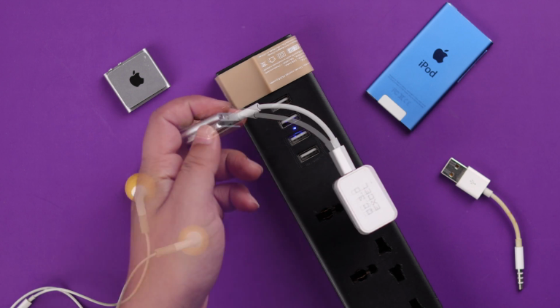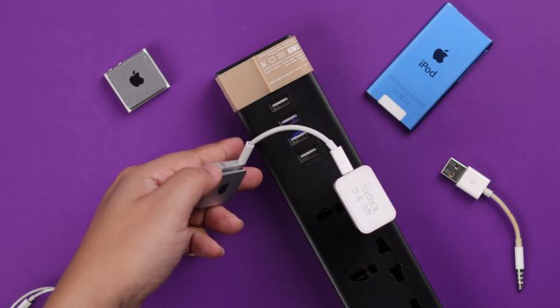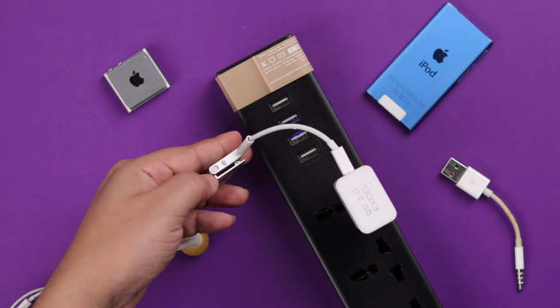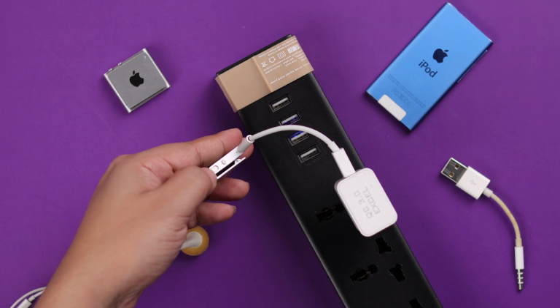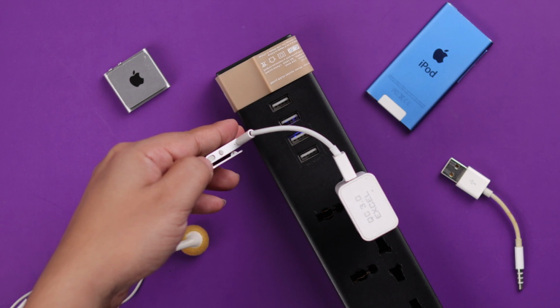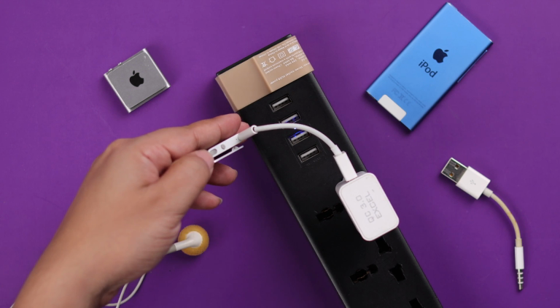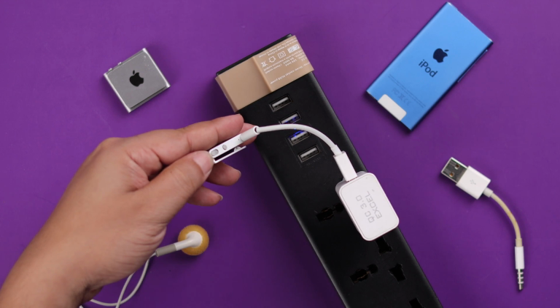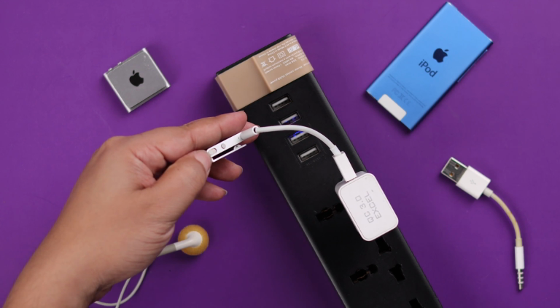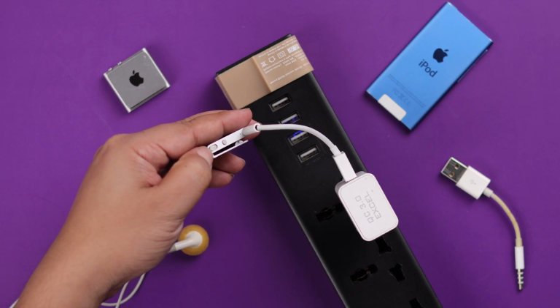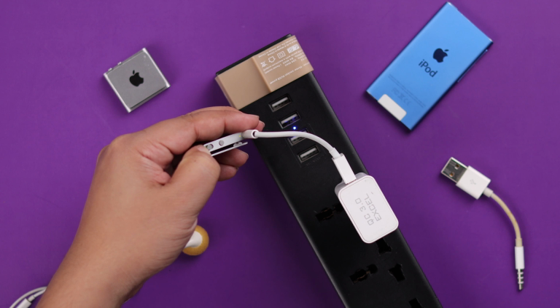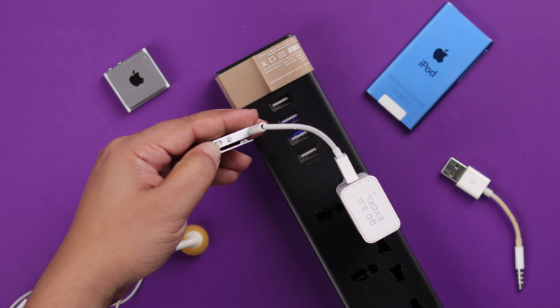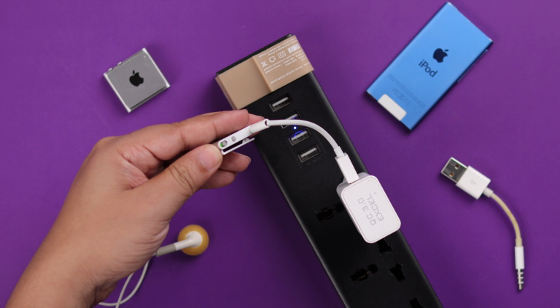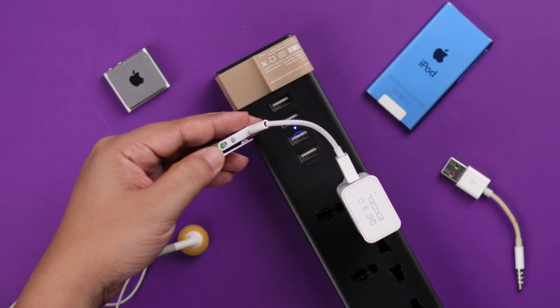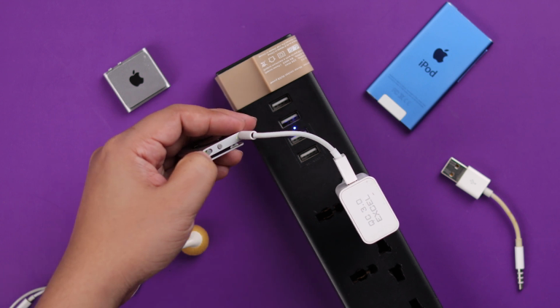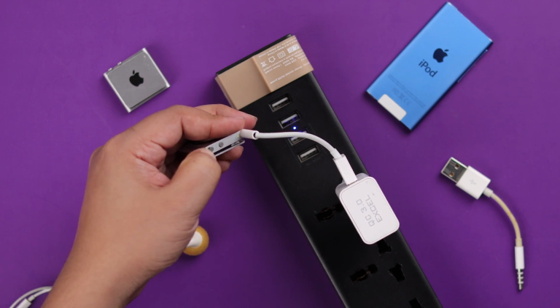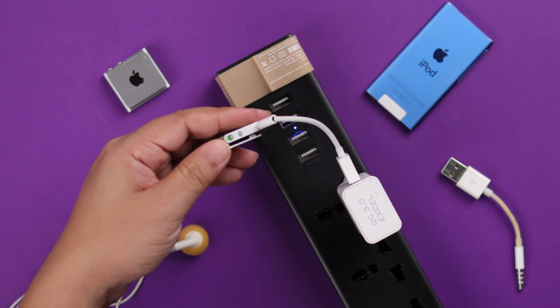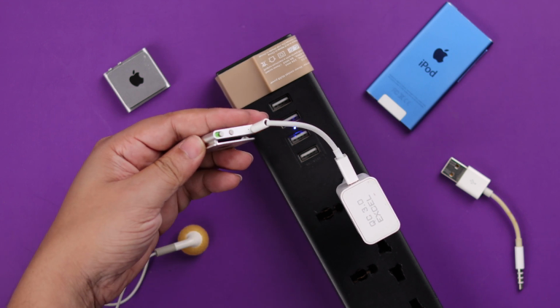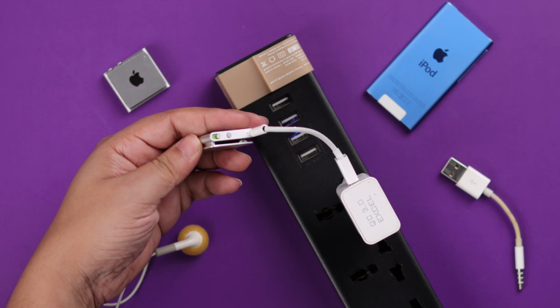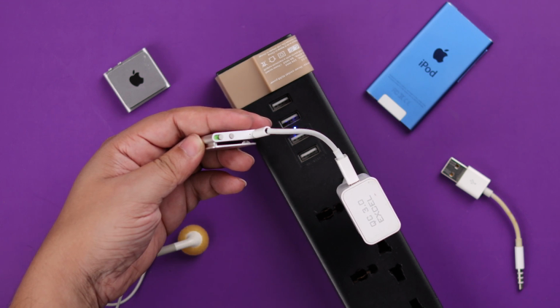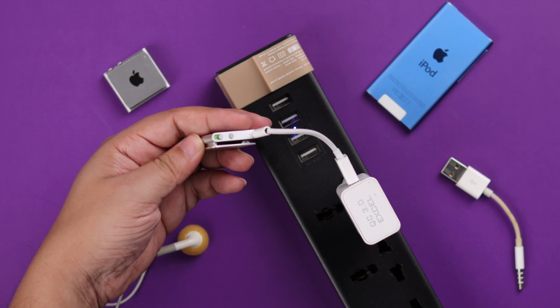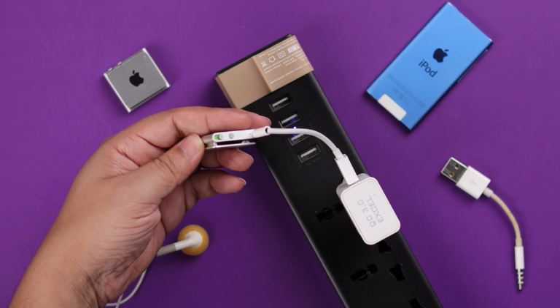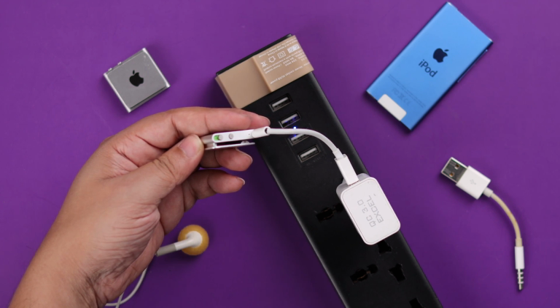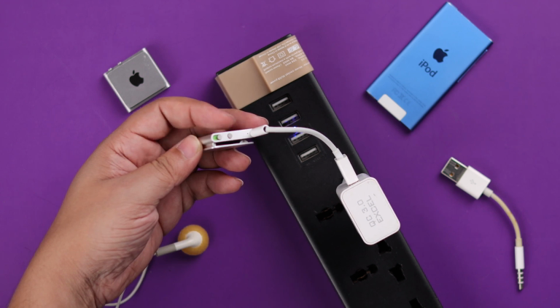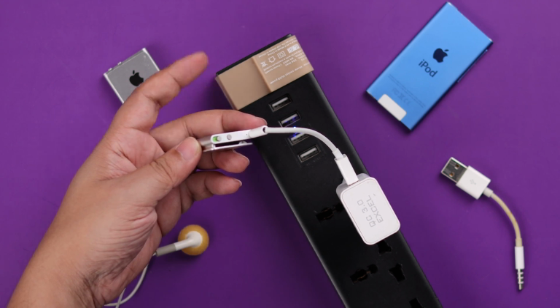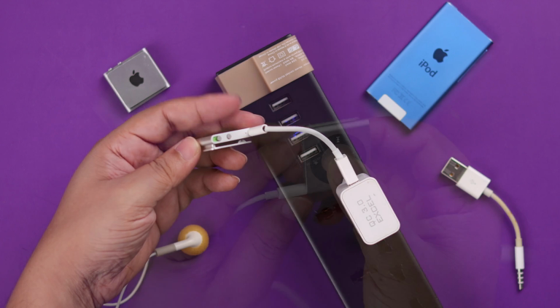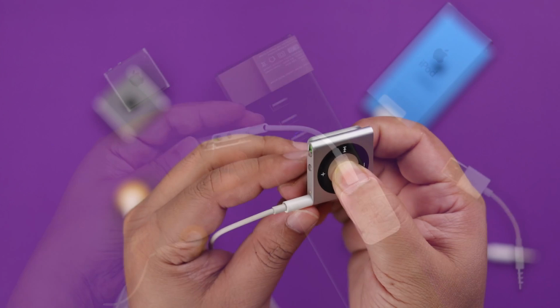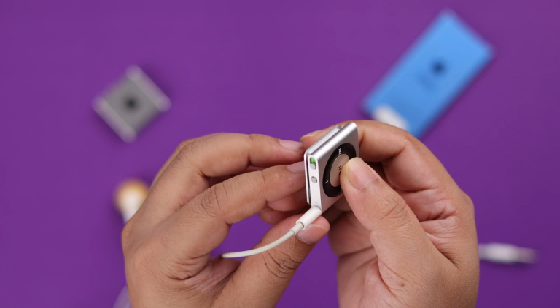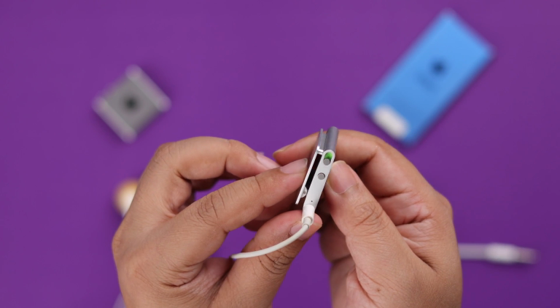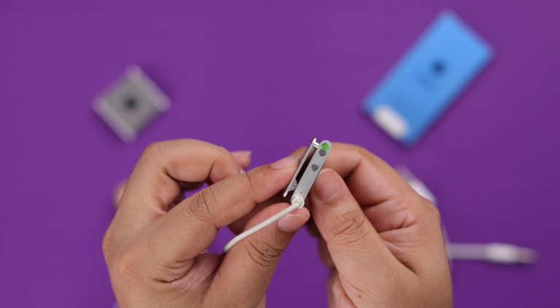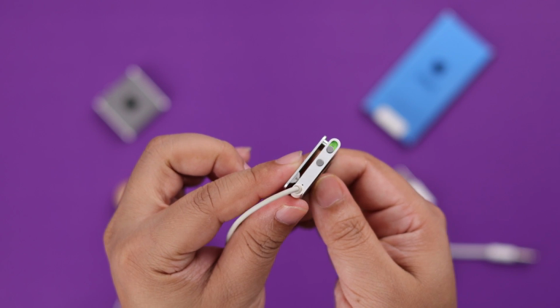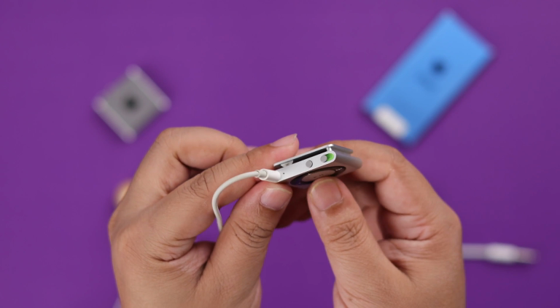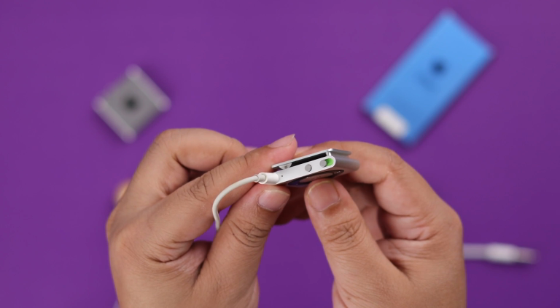While your iPod Shuffle is on charge, try to turn it on by sliding the power button. If it's just a charging issue, your Shuffle will turn on after that.